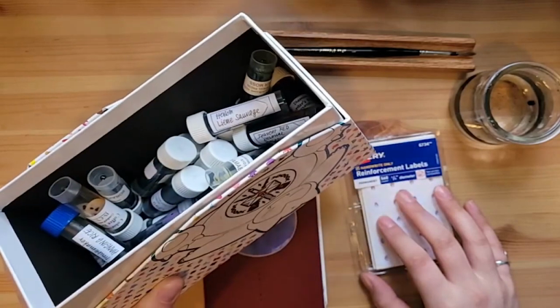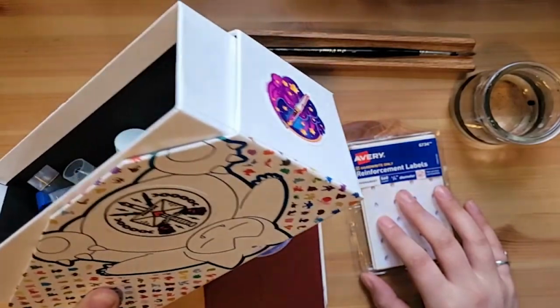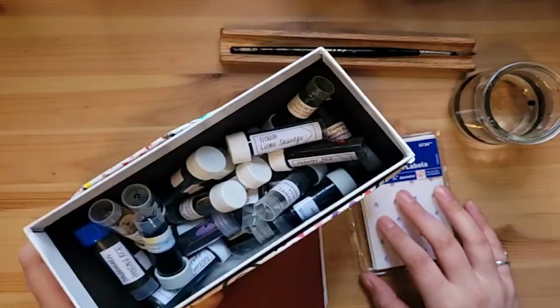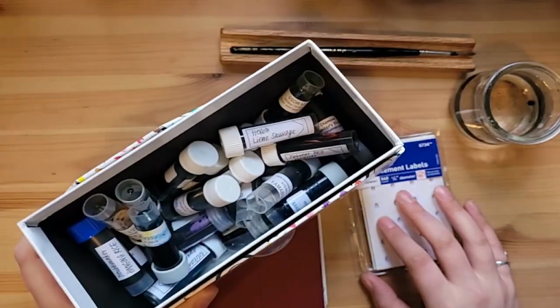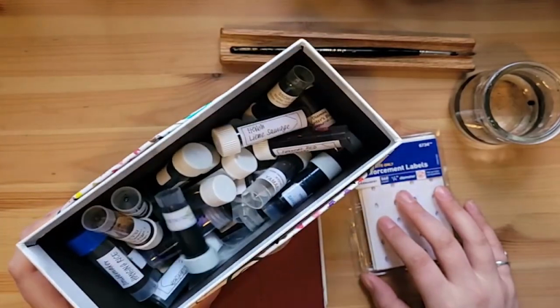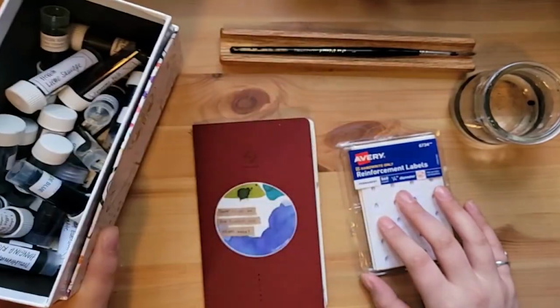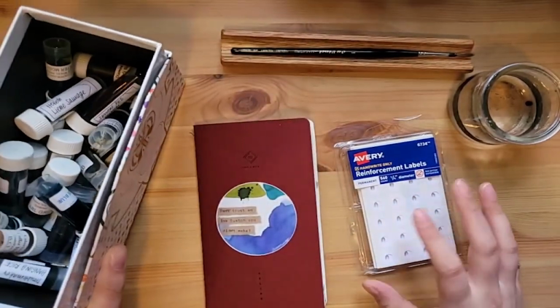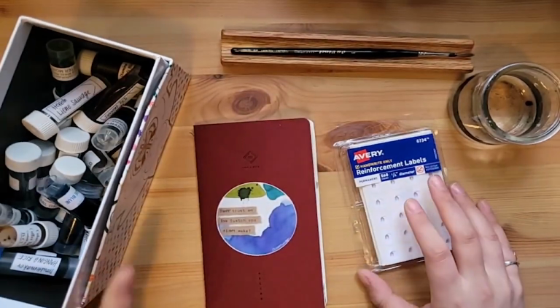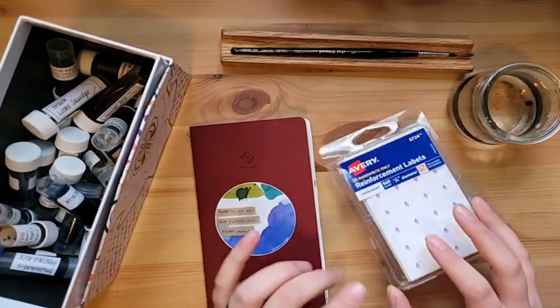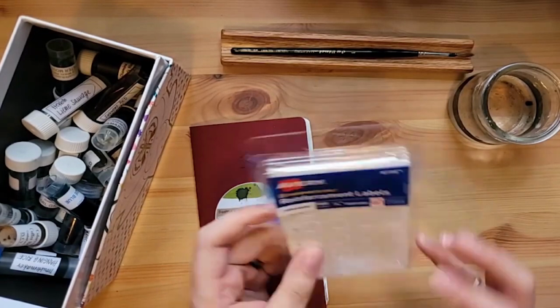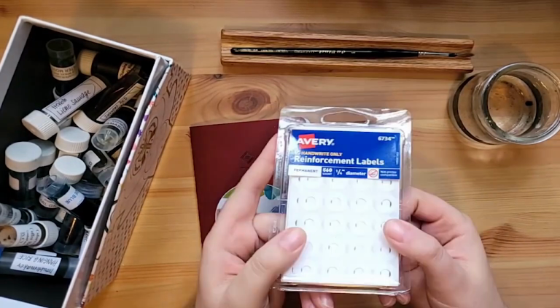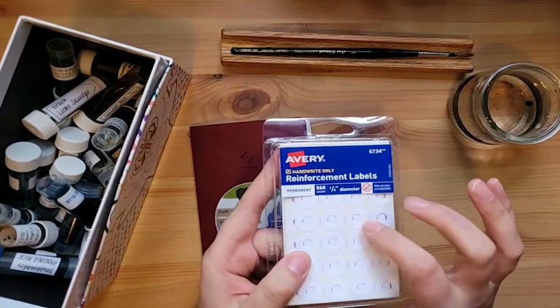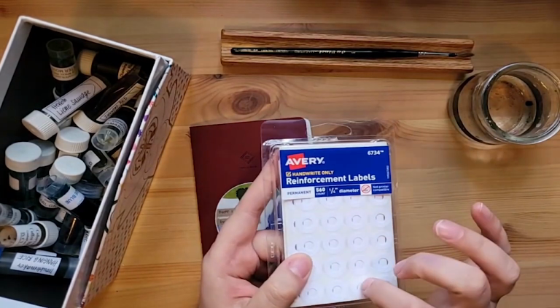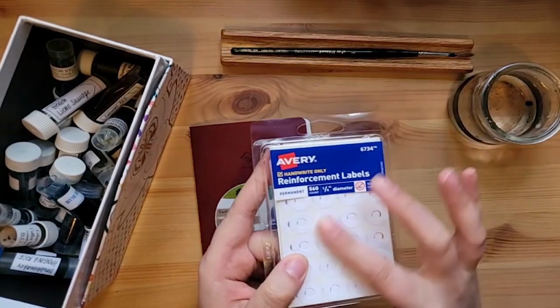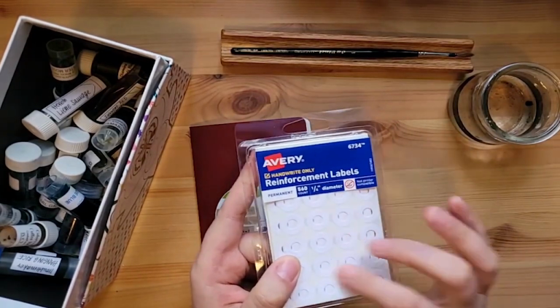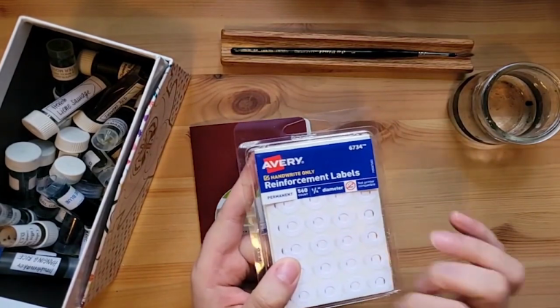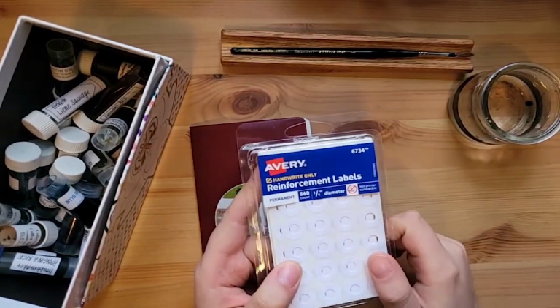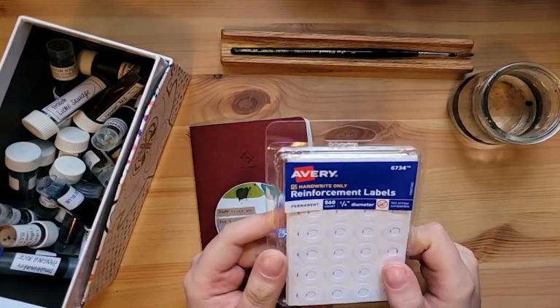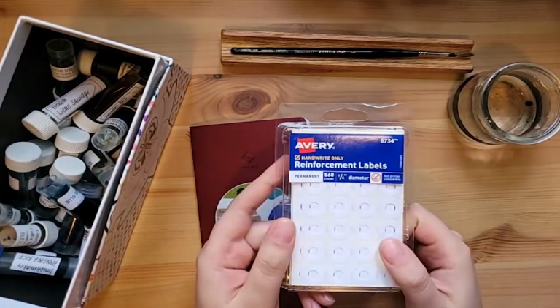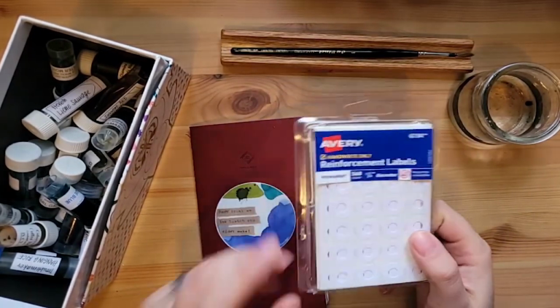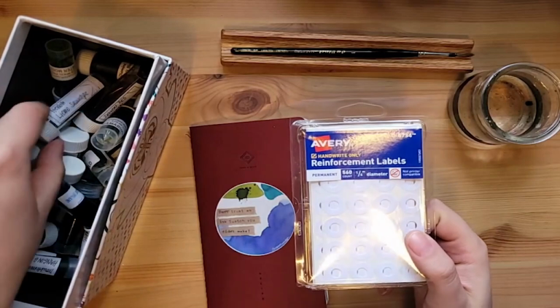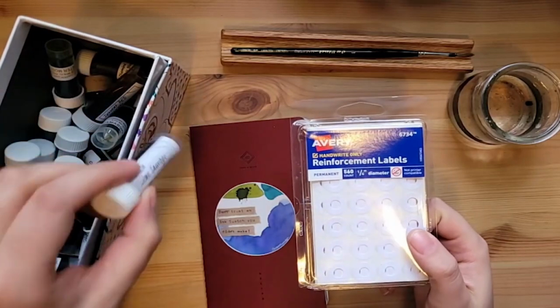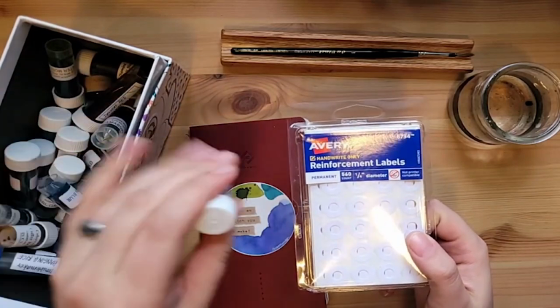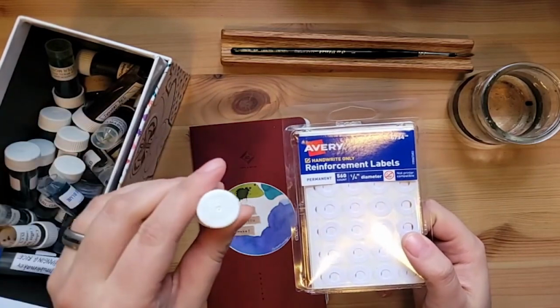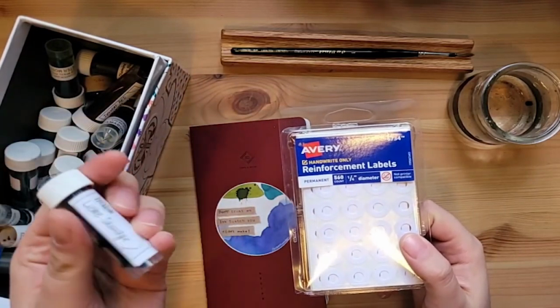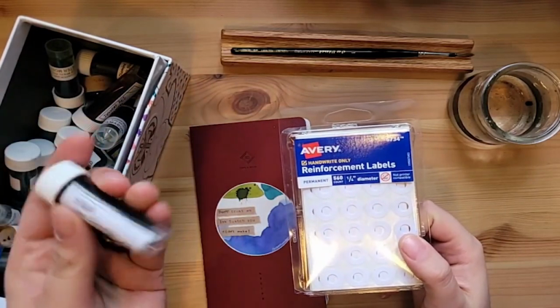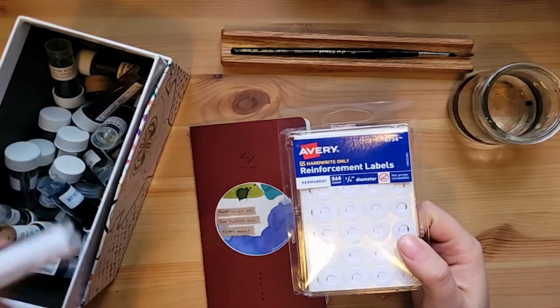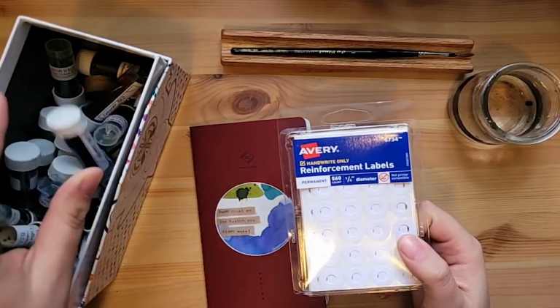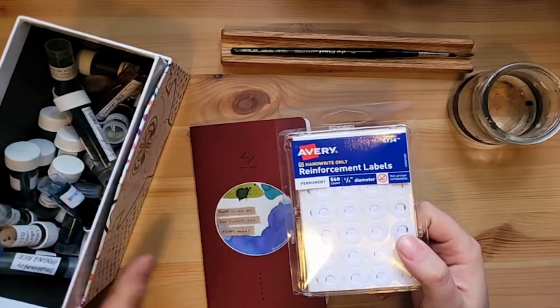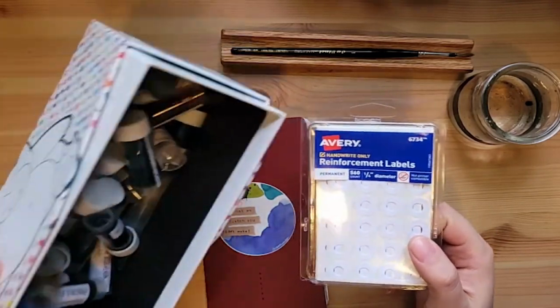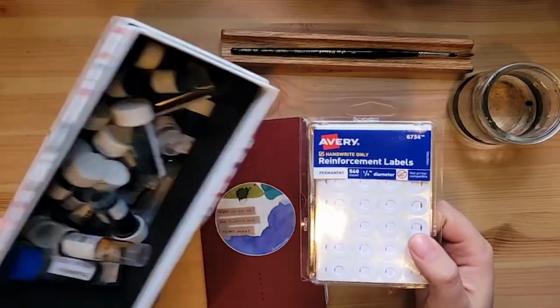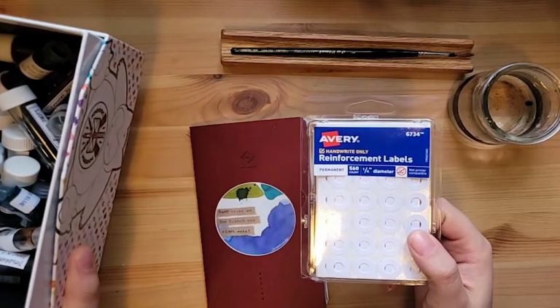They're still going to be in this box, but I am going to be putting little color samples on the top just to make it a little easier to identify what things are without having to pick each and every one up.